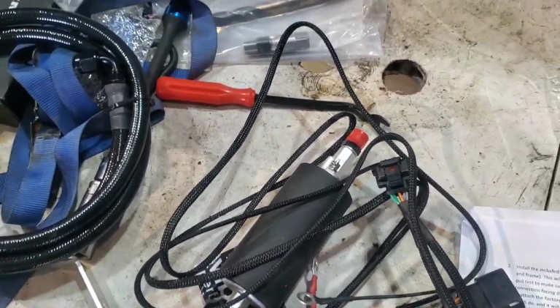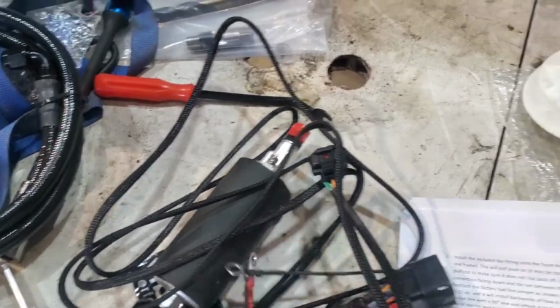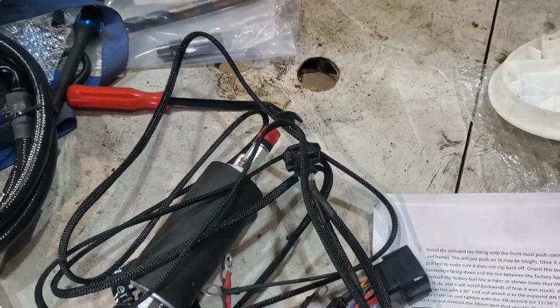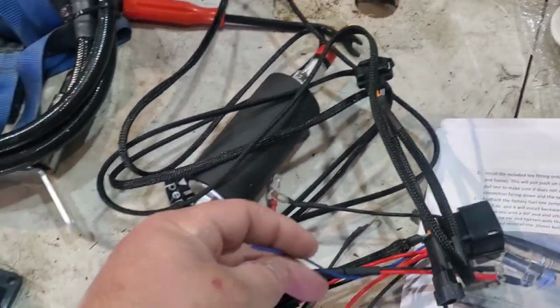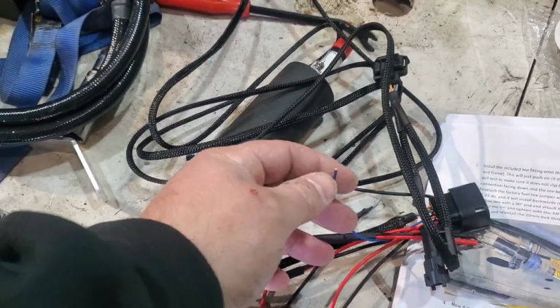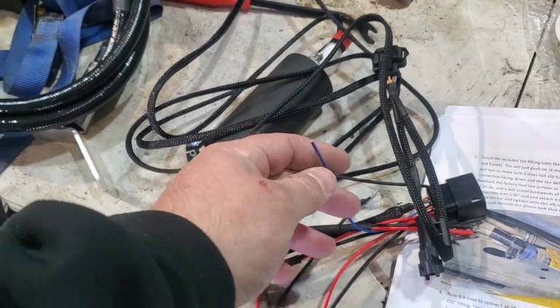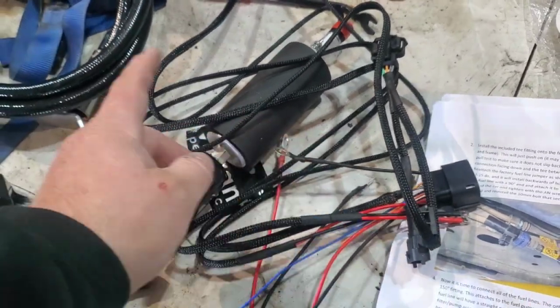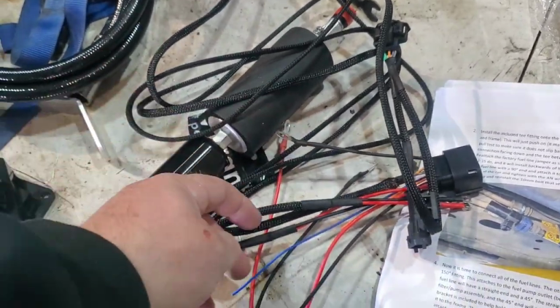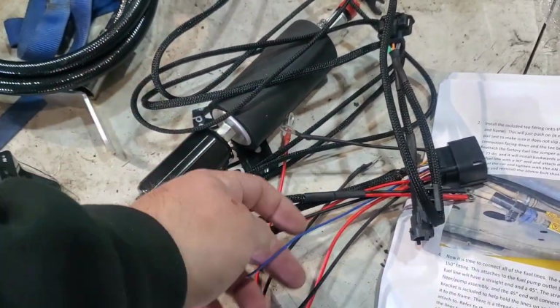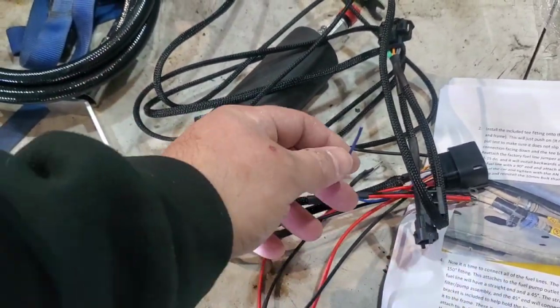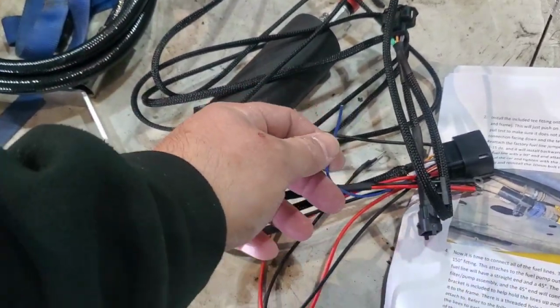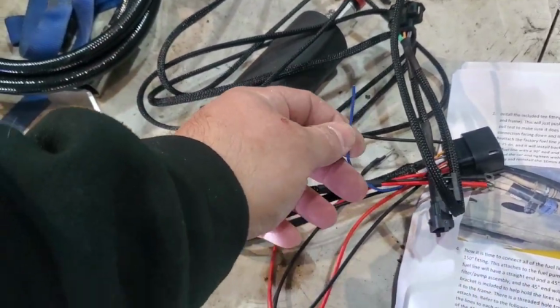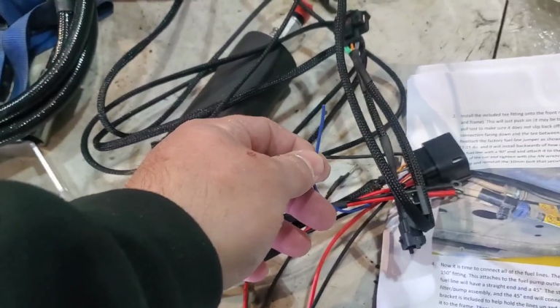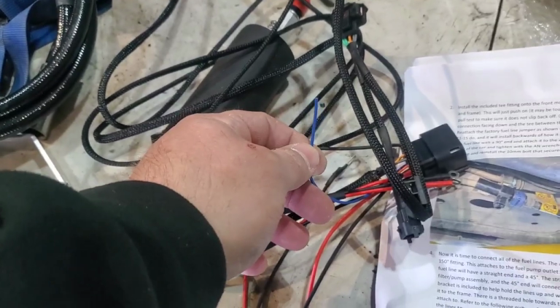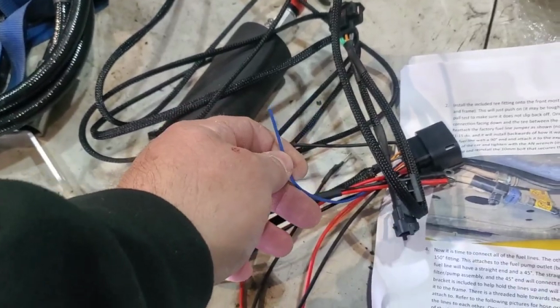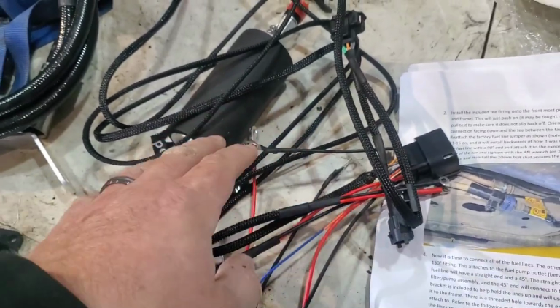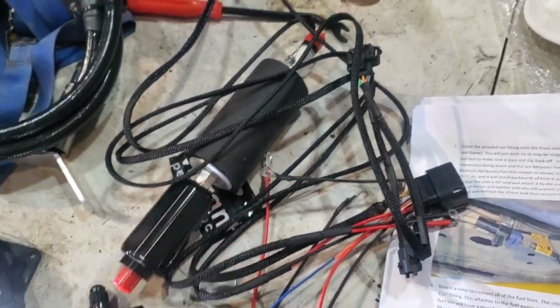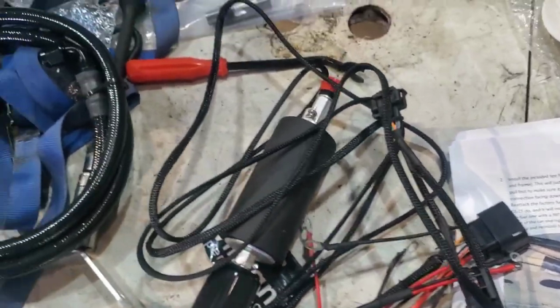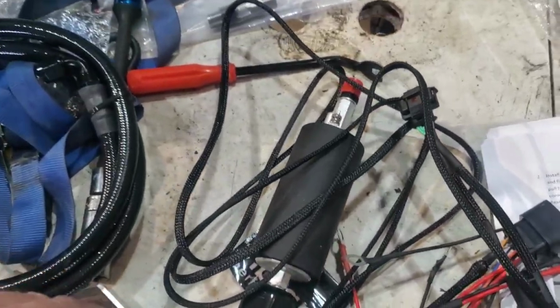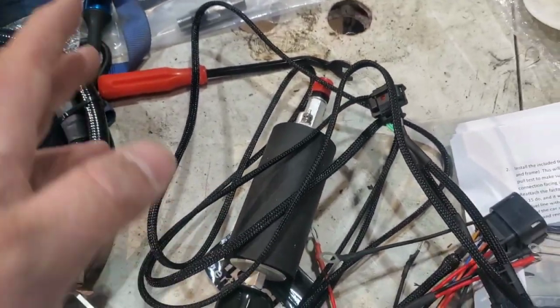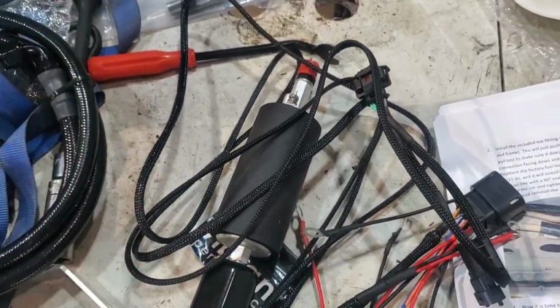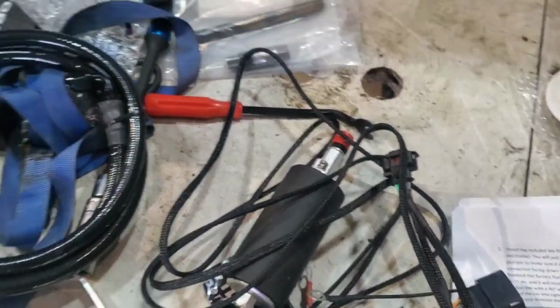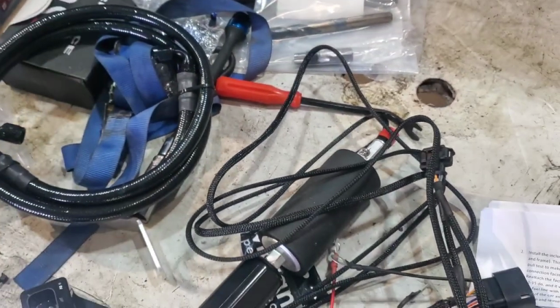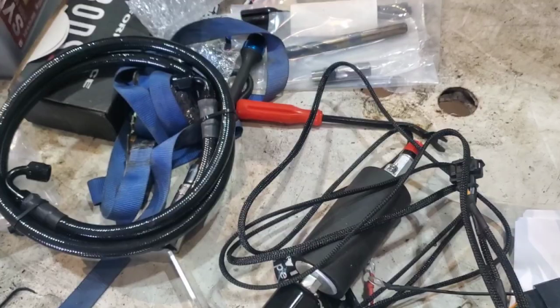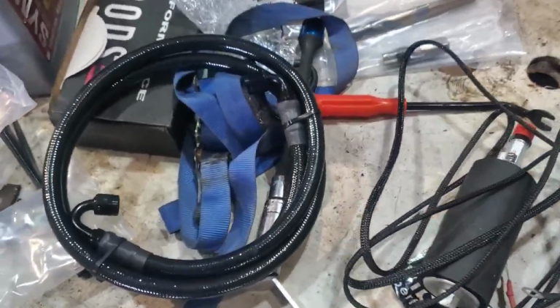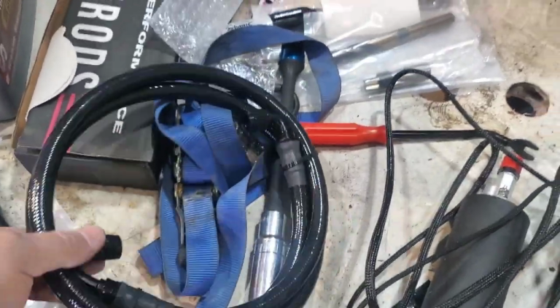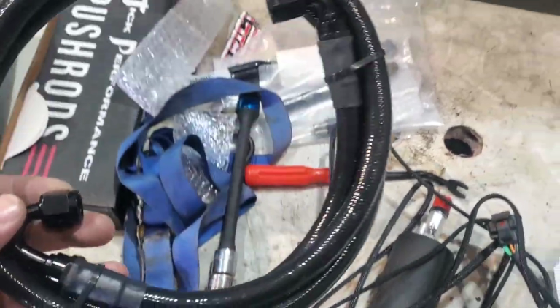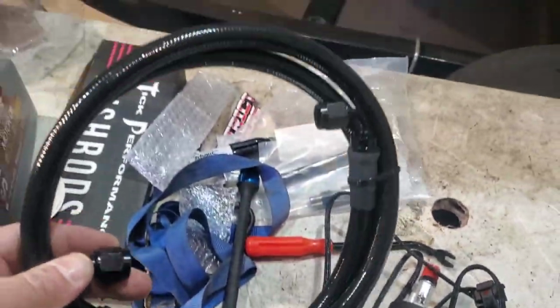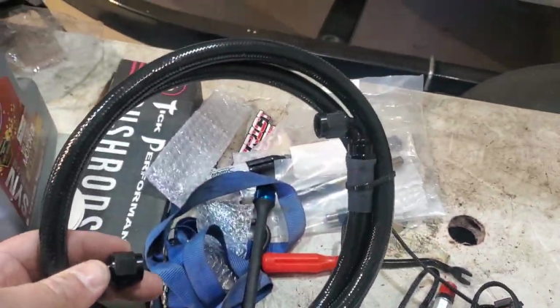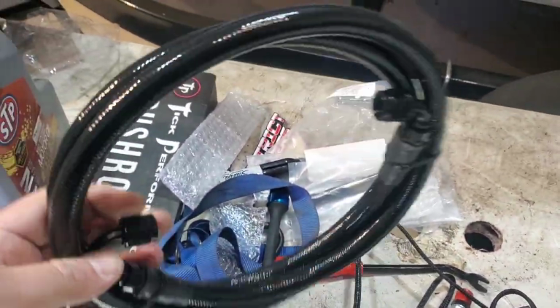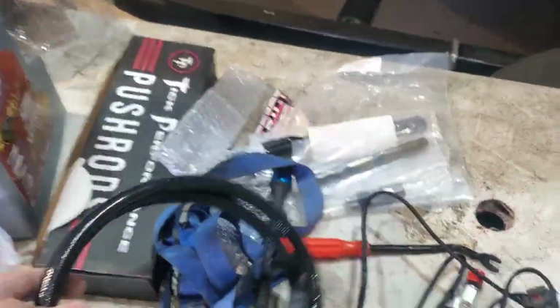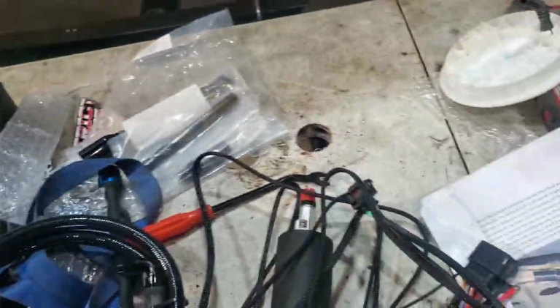There's a way they say when this is hooked up — if you want to test it, if you ground this blue wire it will activate it, just for testing. This is one of the fuel lines; the other one's in the car.